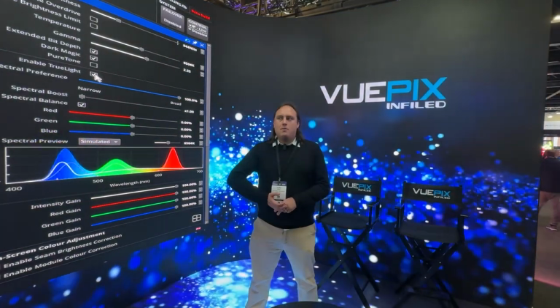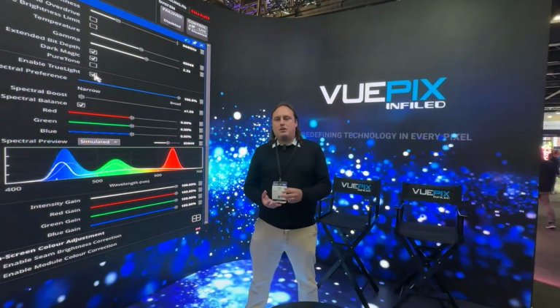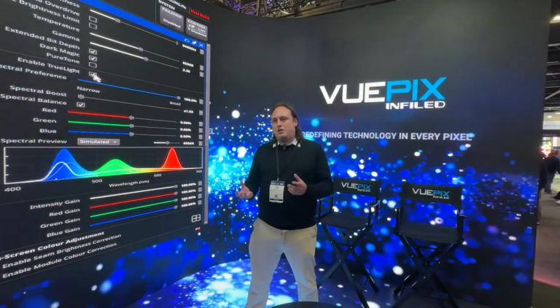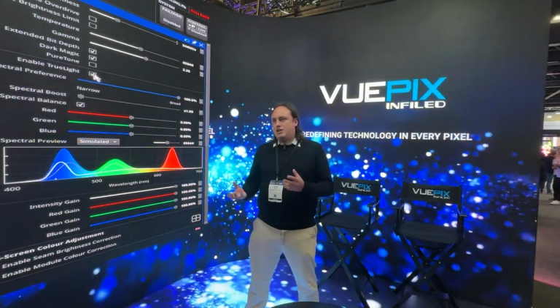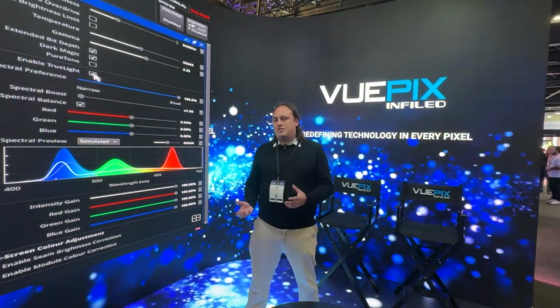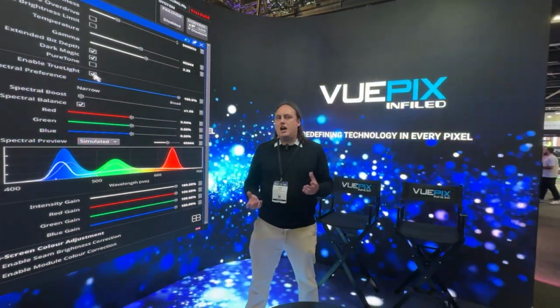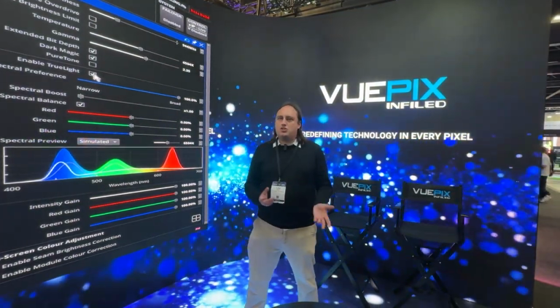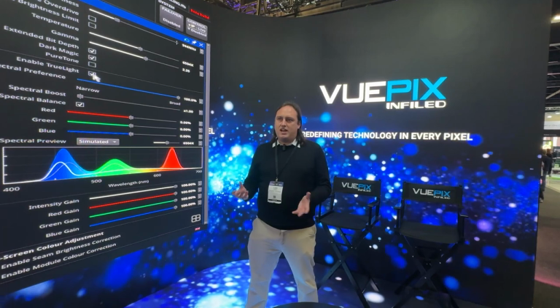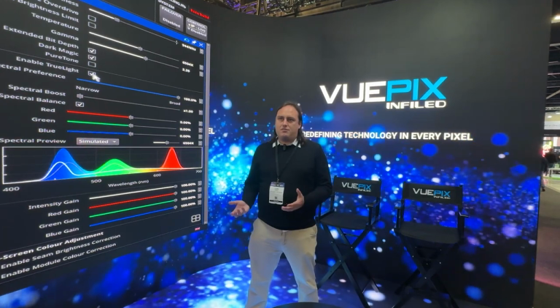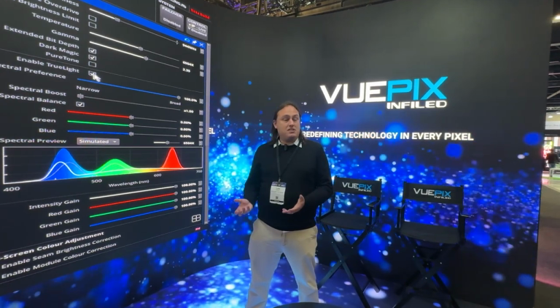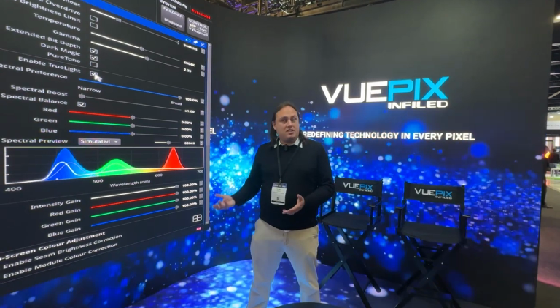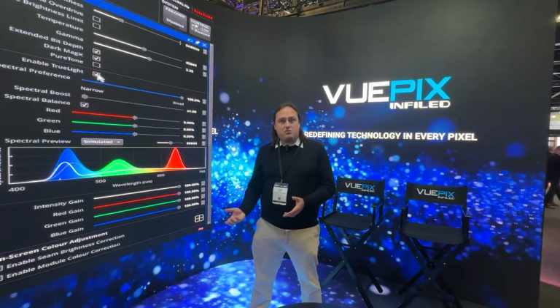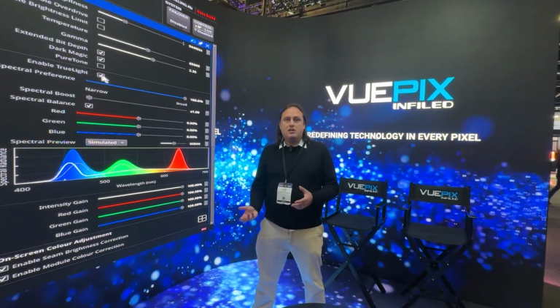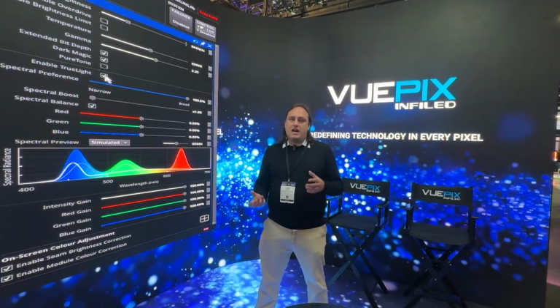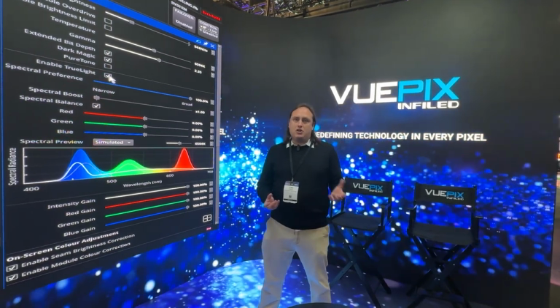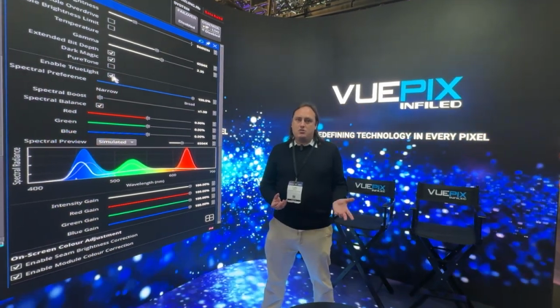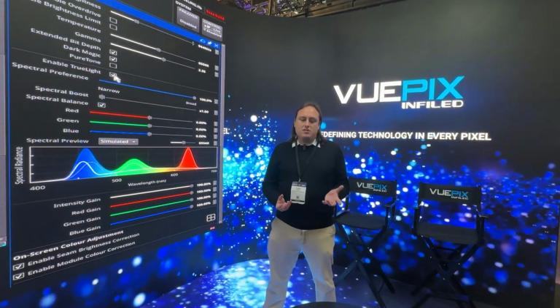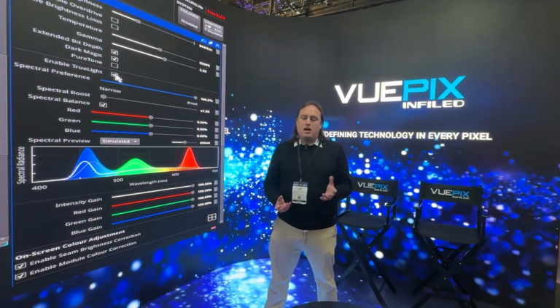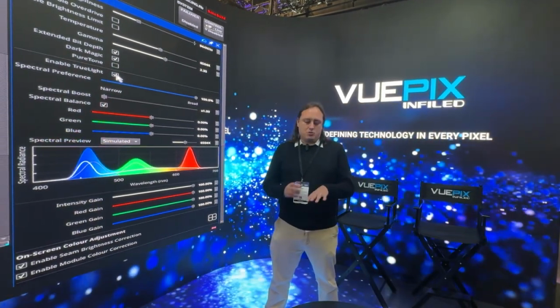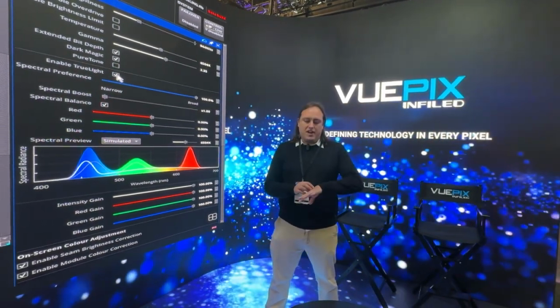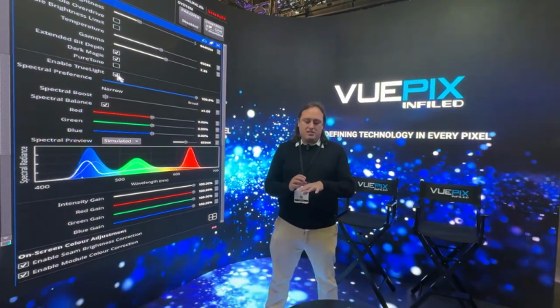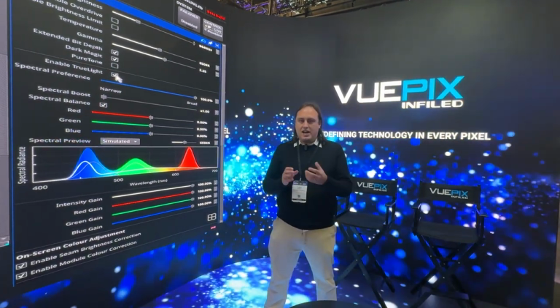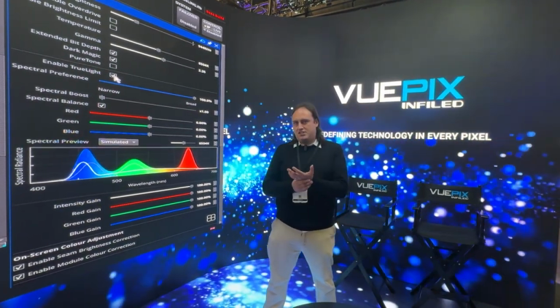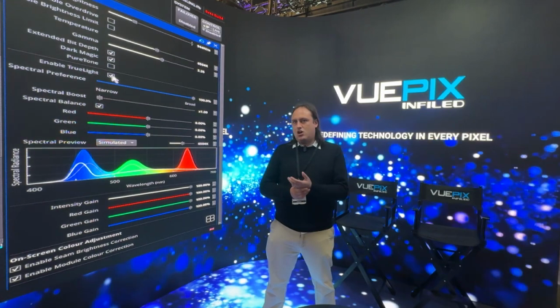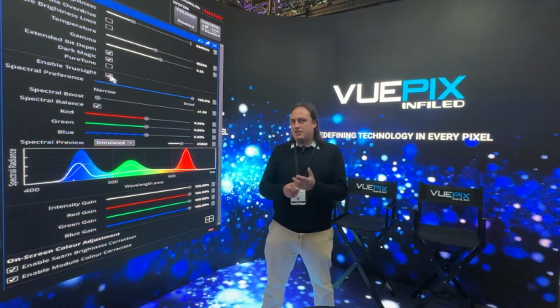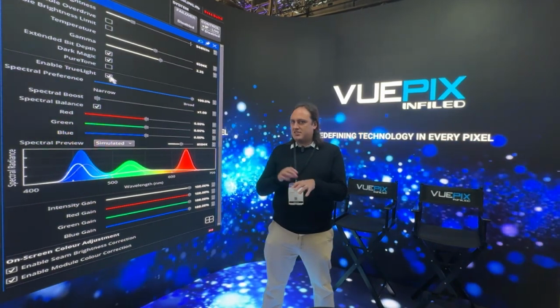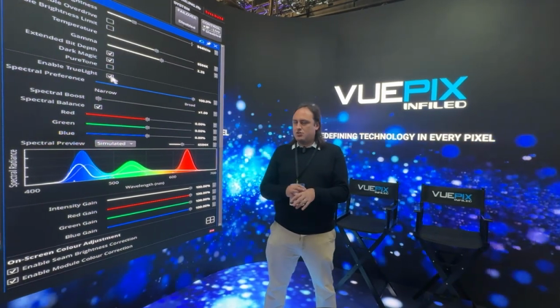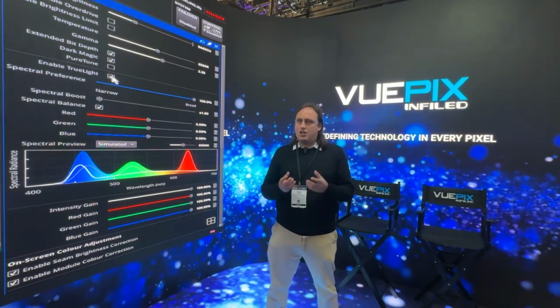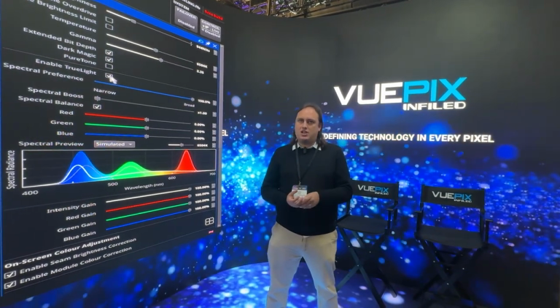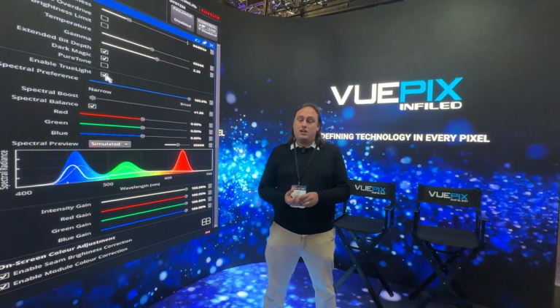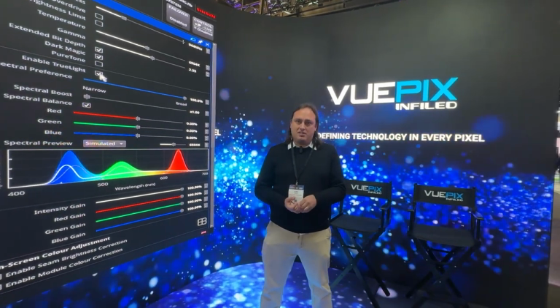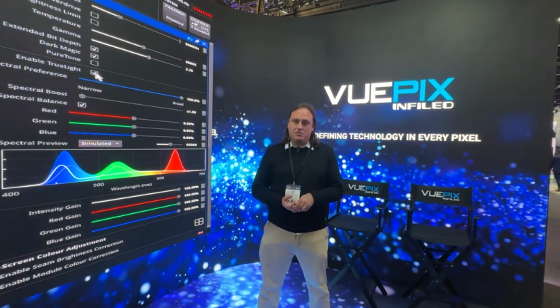That can be adjusting how much of the extra emitter — in this case white — we actually want to use, which will affect the accuracy of things like skin tones and objects that are lit by these panels.